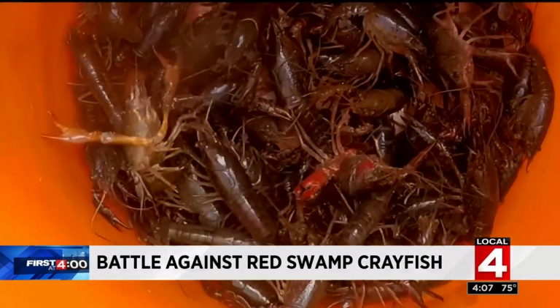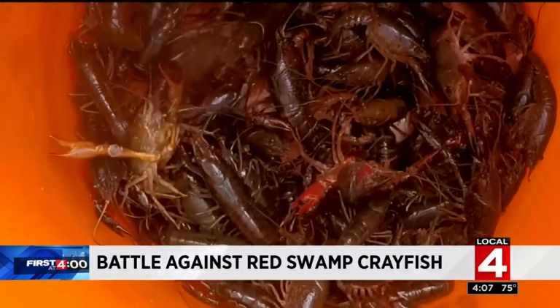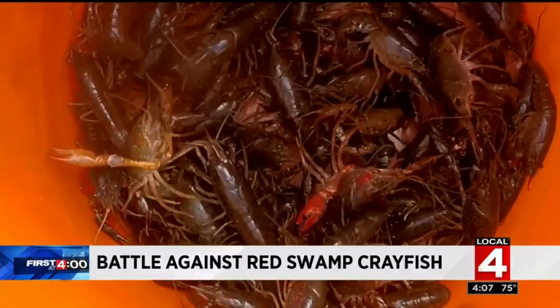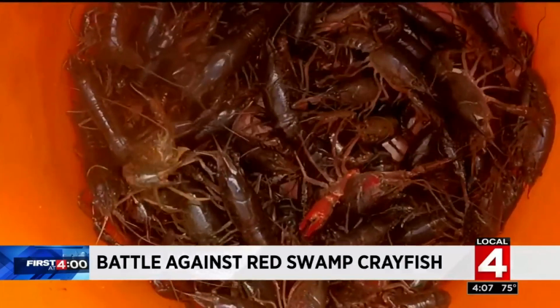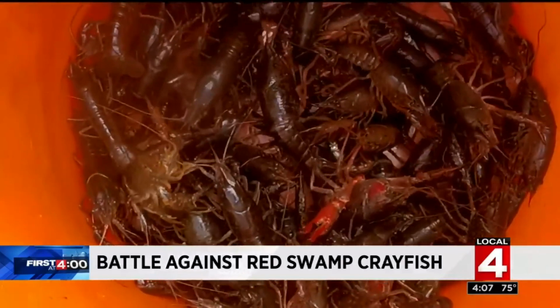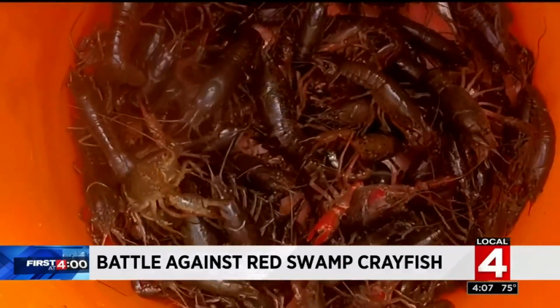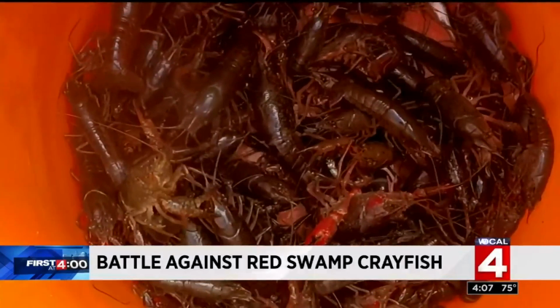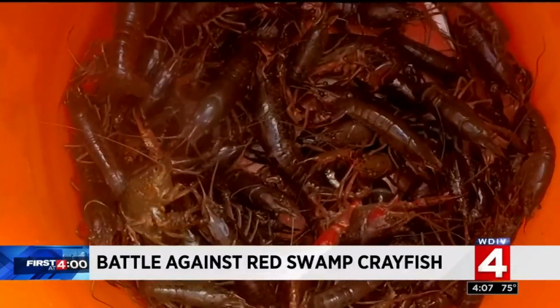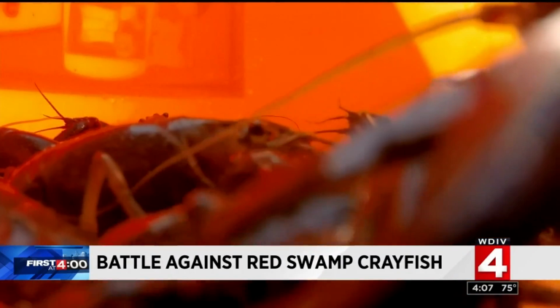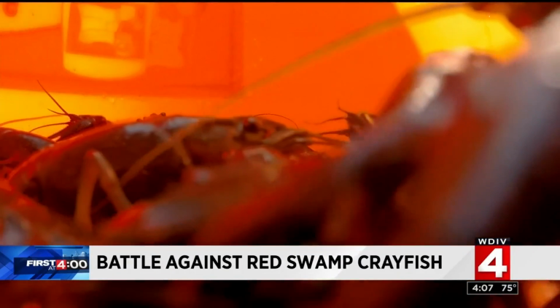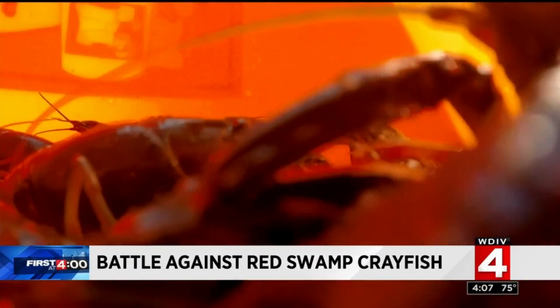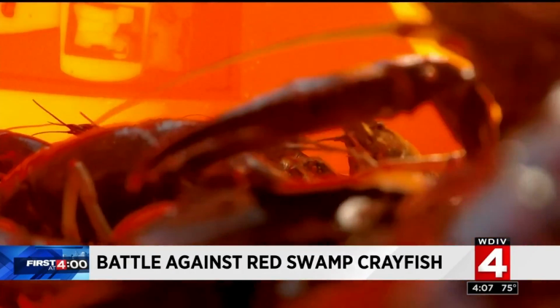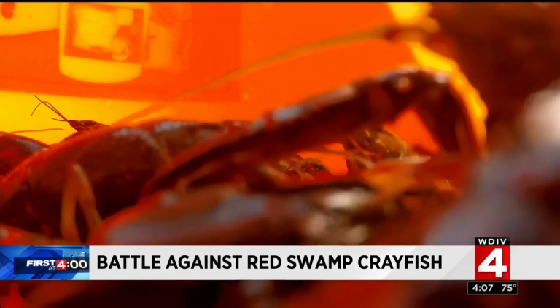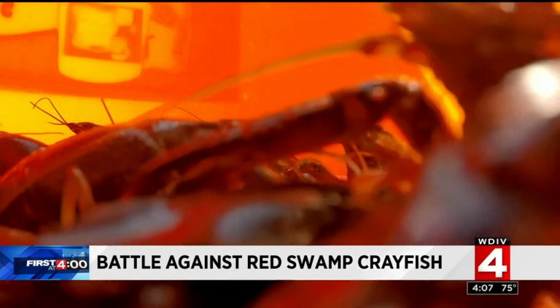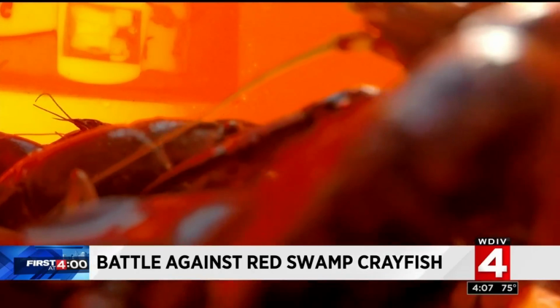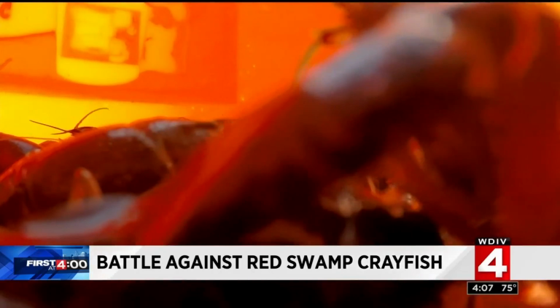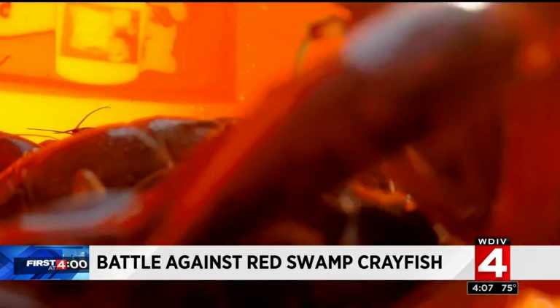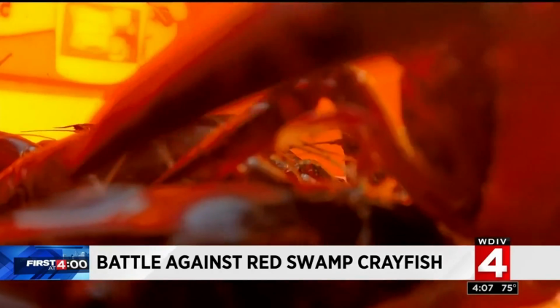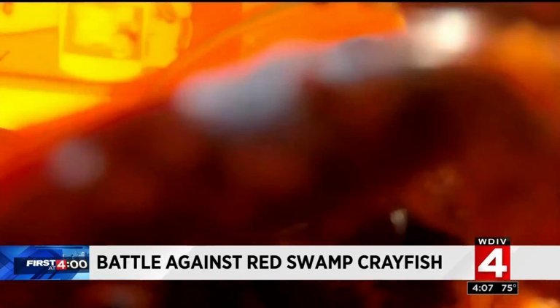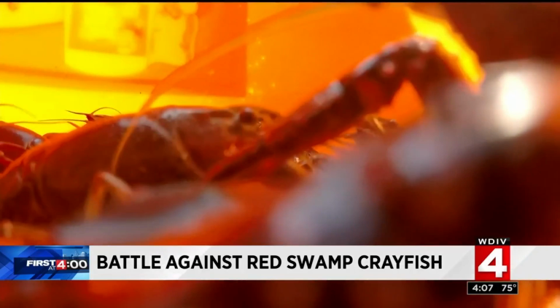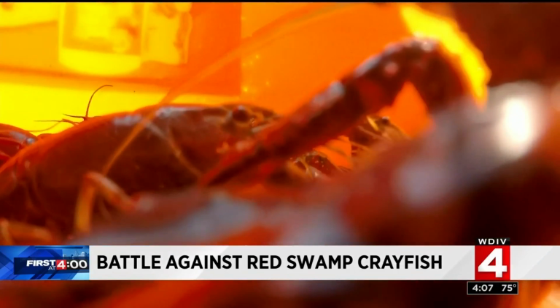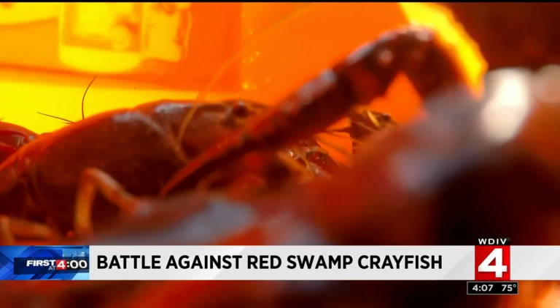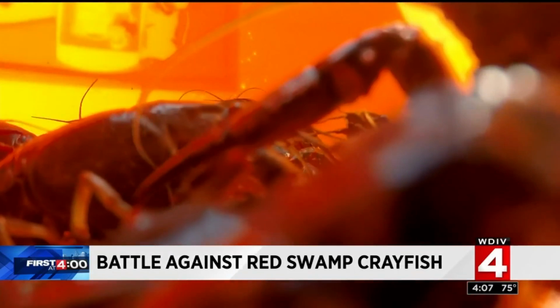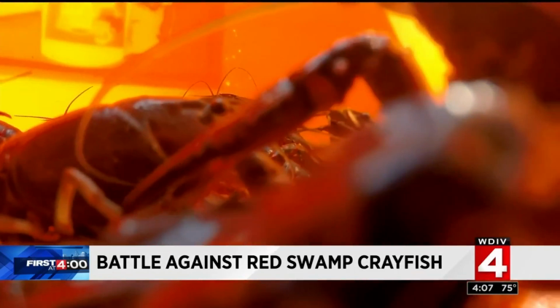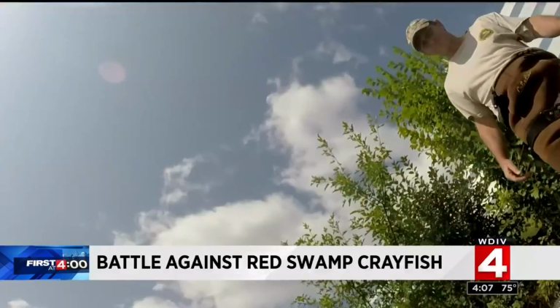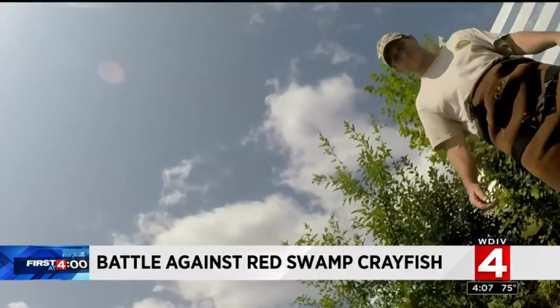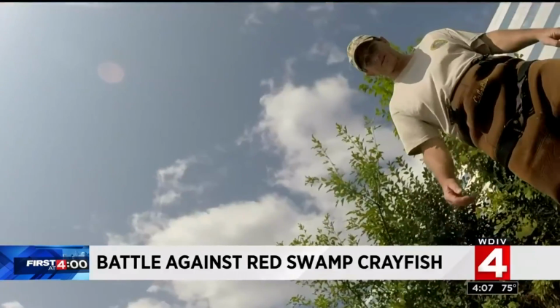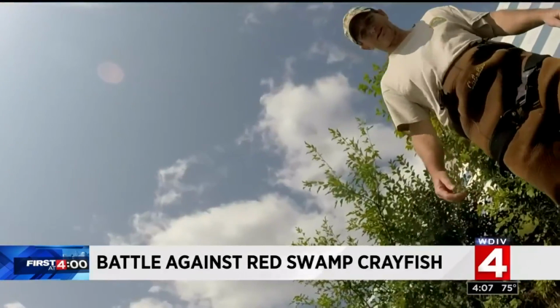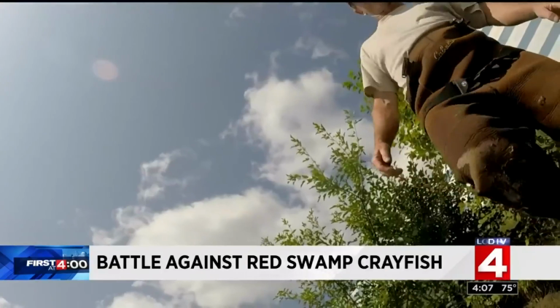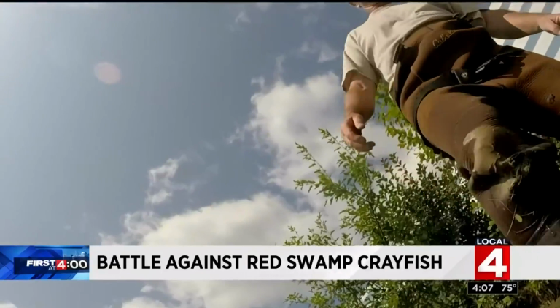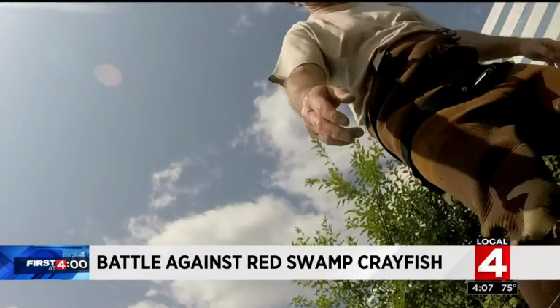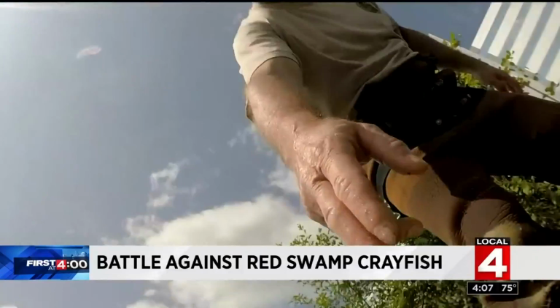Crayfish, crawfish, crawdads, etouffee — whatever you want to call them — in Michigan, the Red Swamp crayfish is a nuisance invasive species, and today the DNR is doing battle.